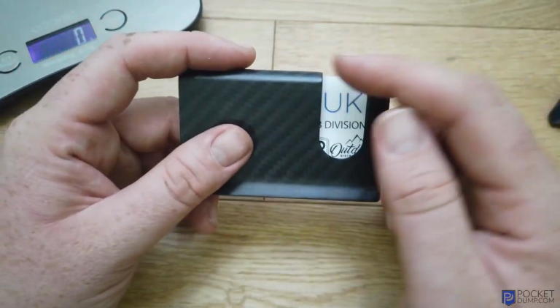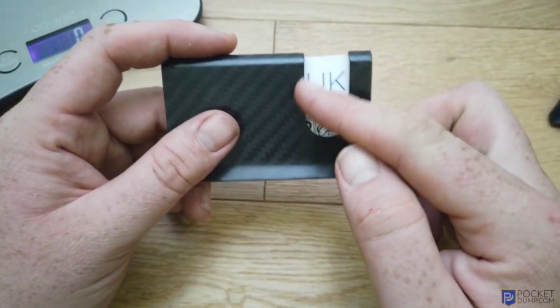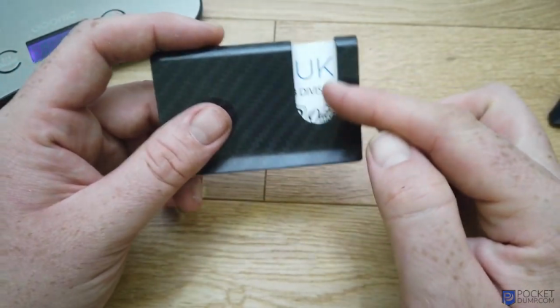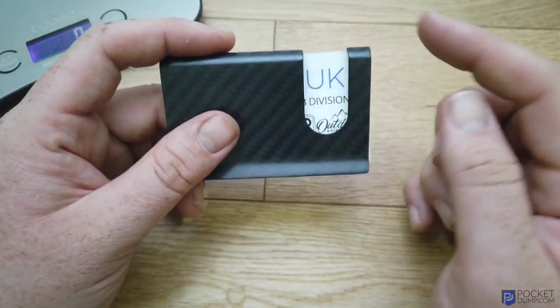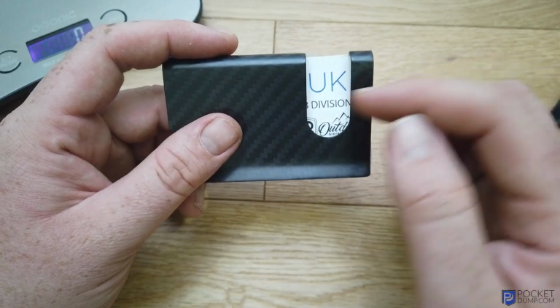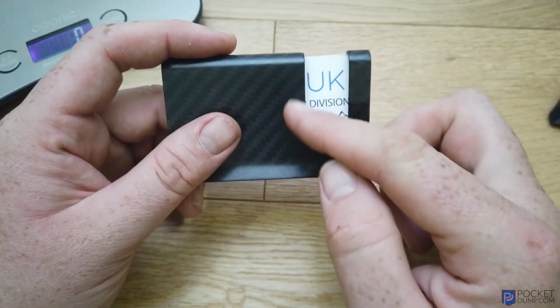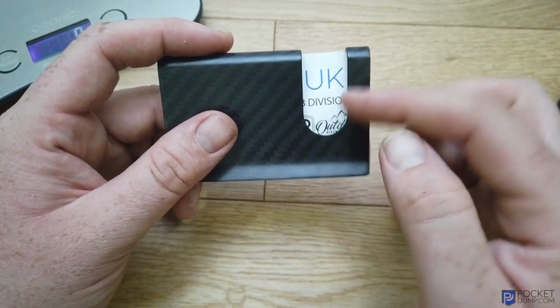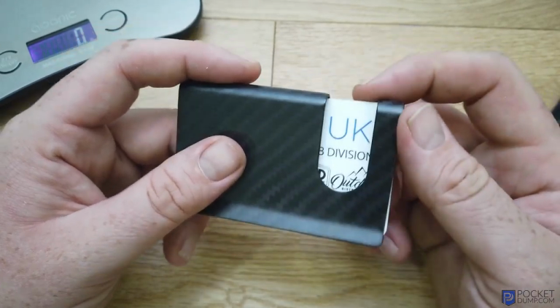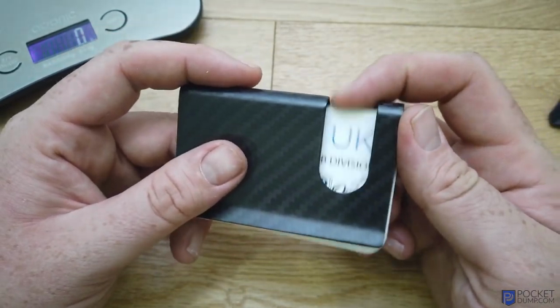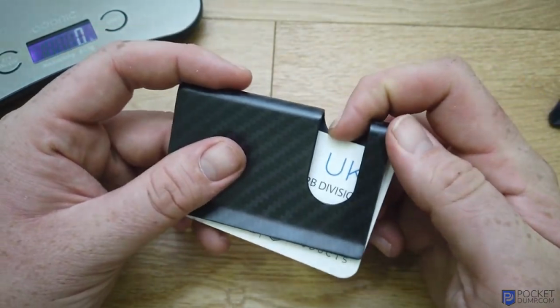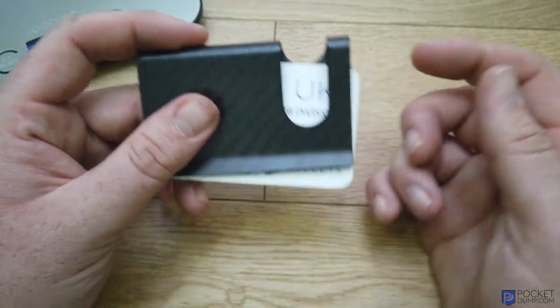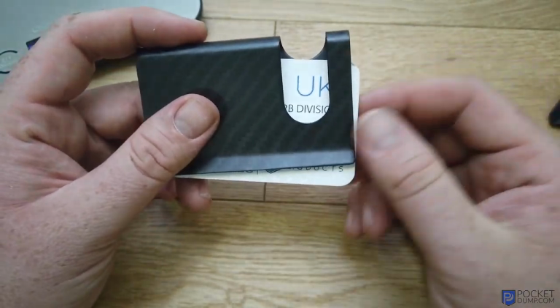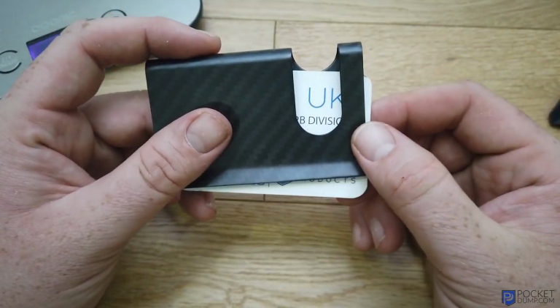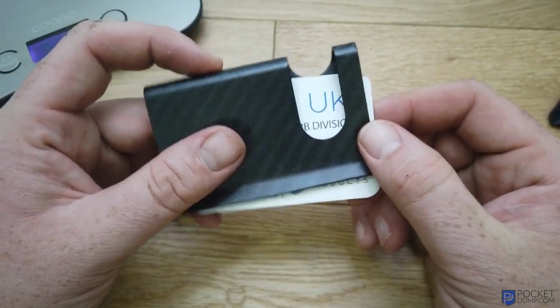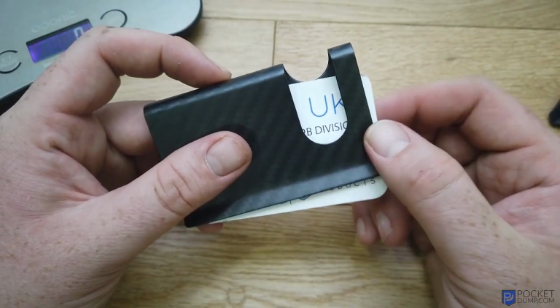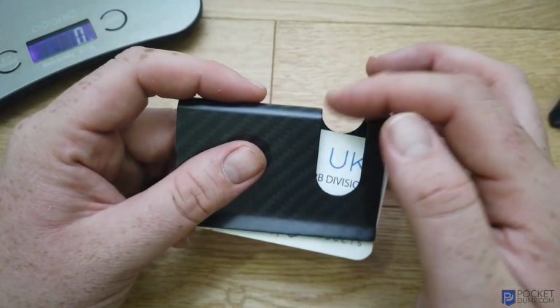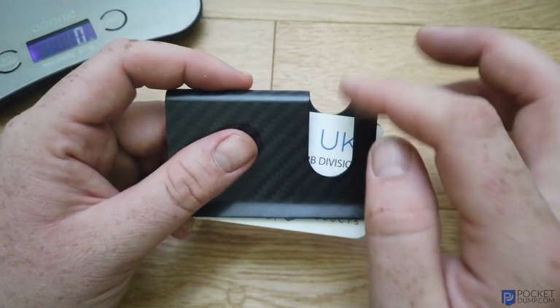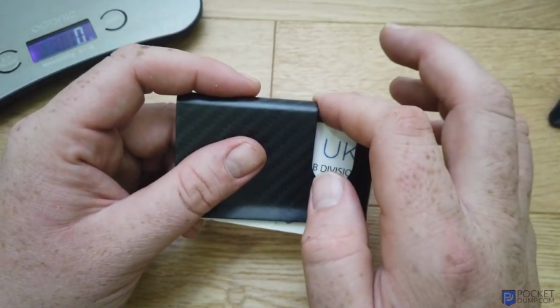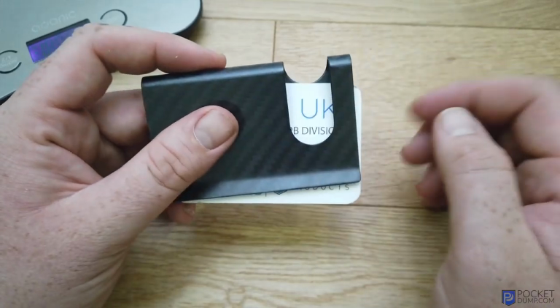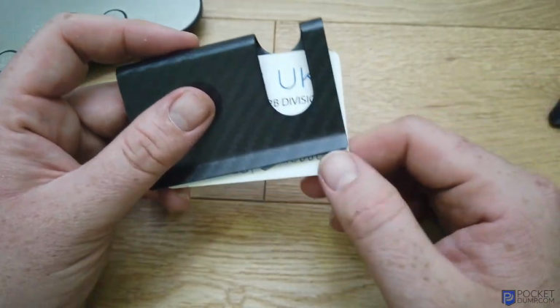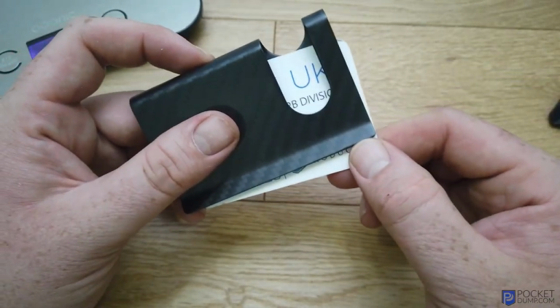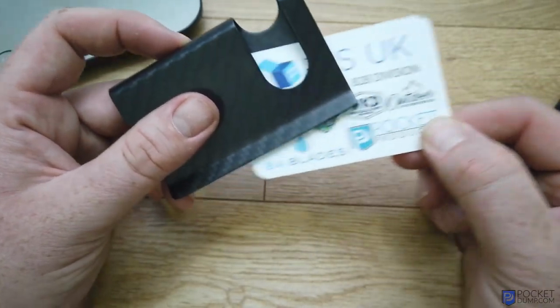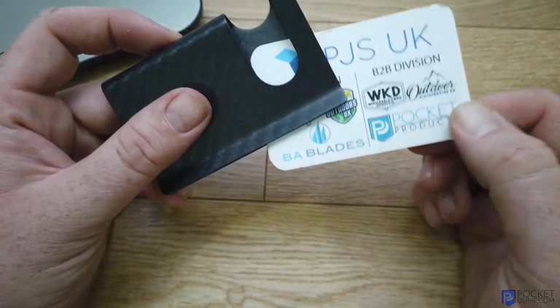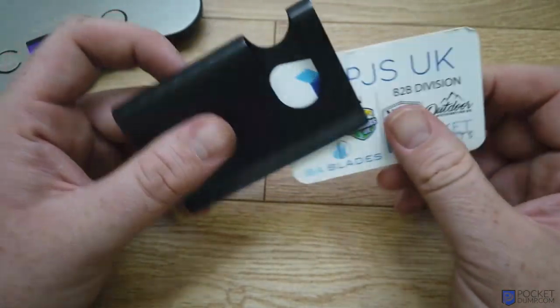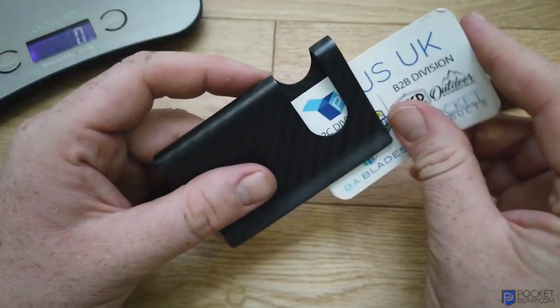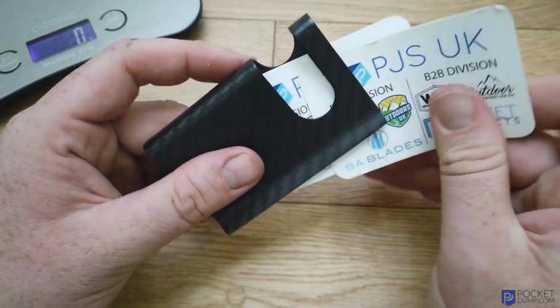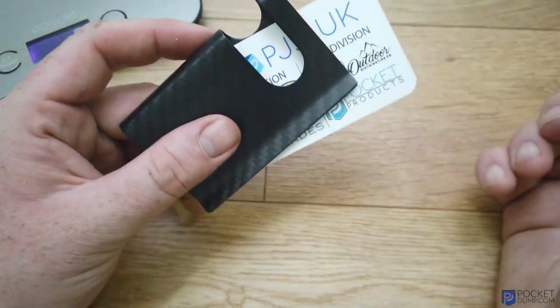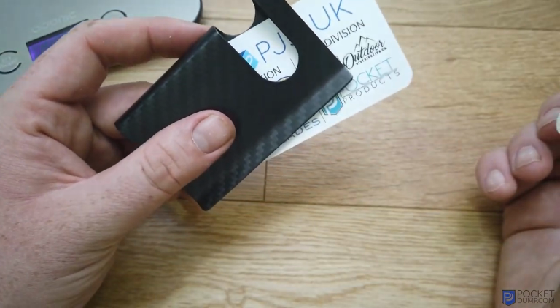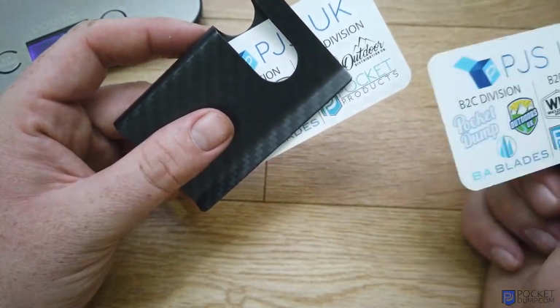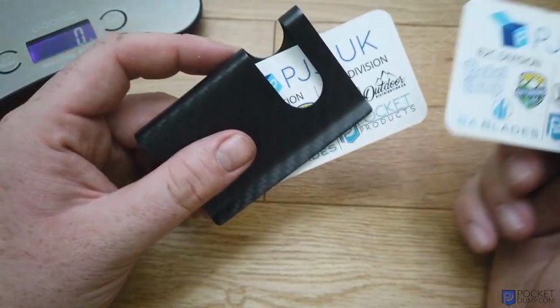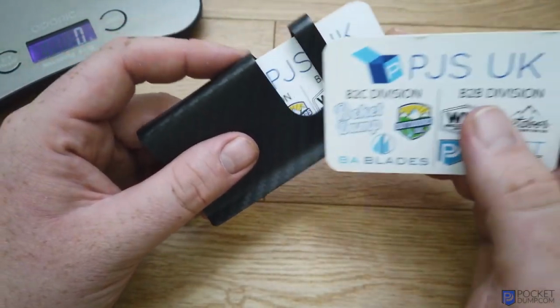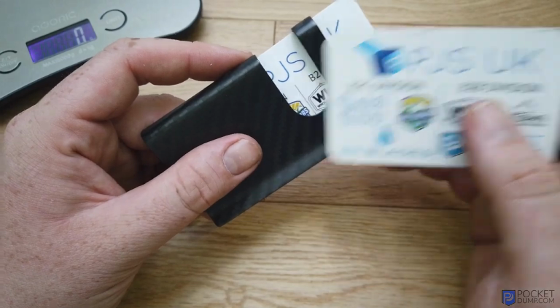You've got this cut-out here which is designed for you to put some pressure on the back and then slide a card out. Just taking one out — there you go.